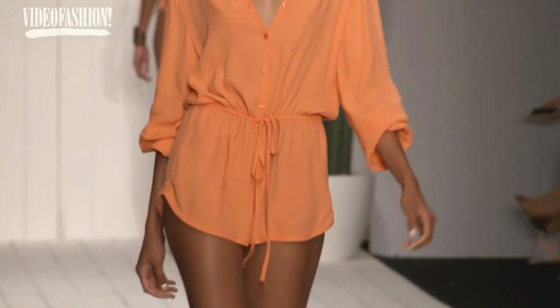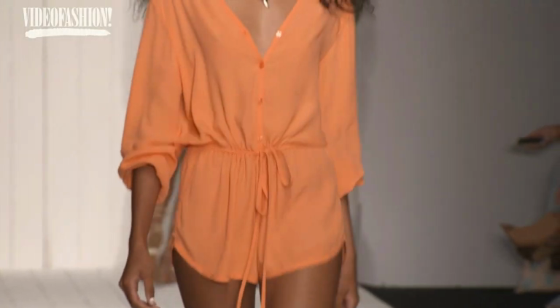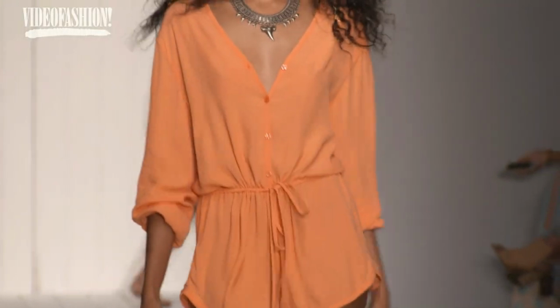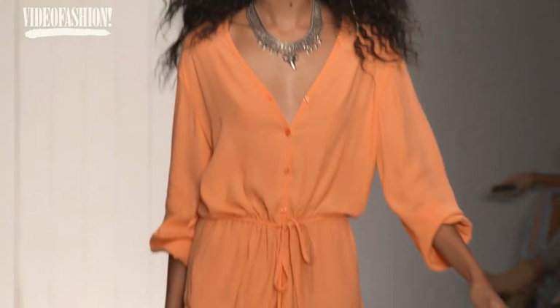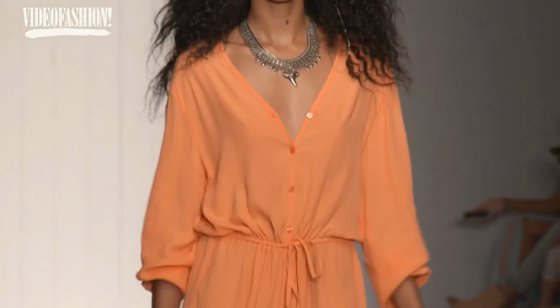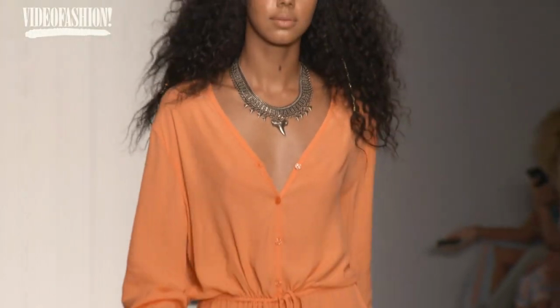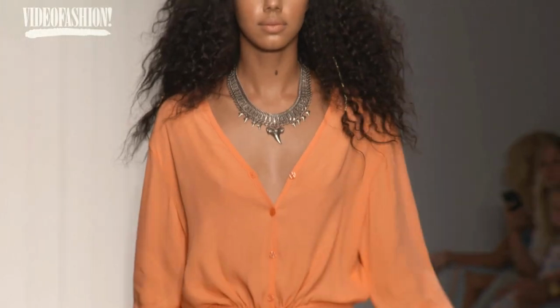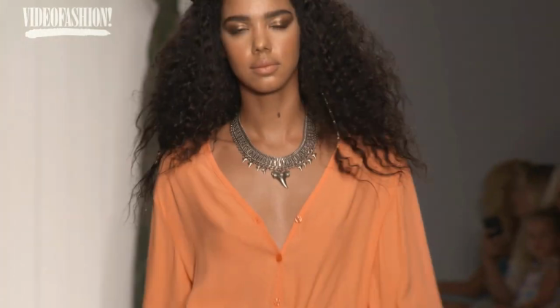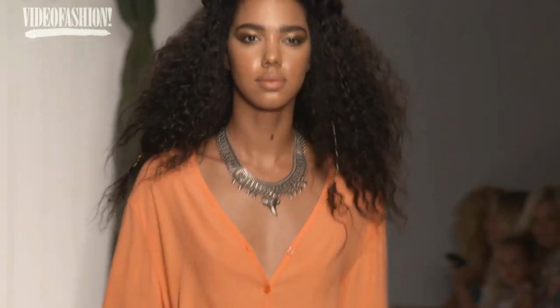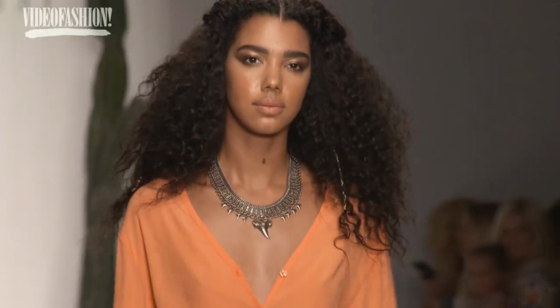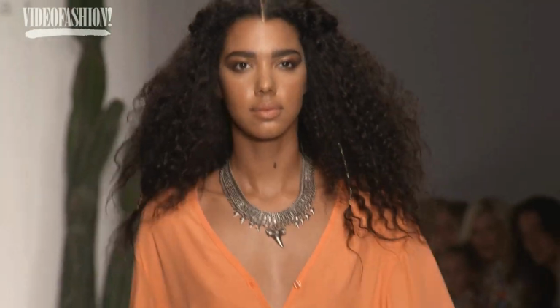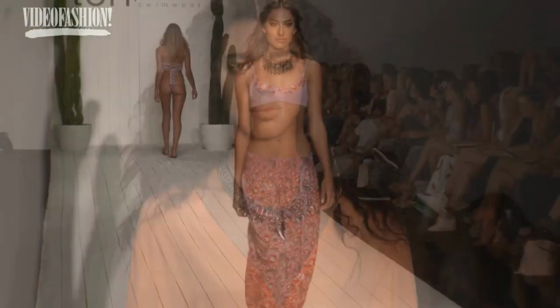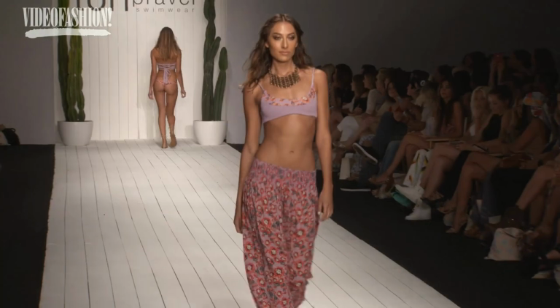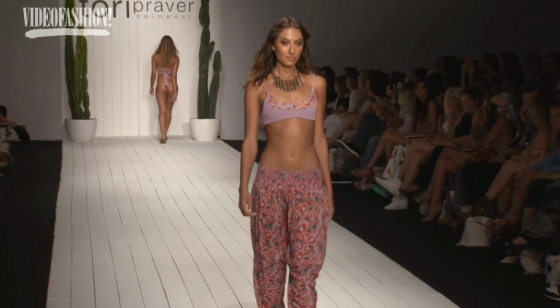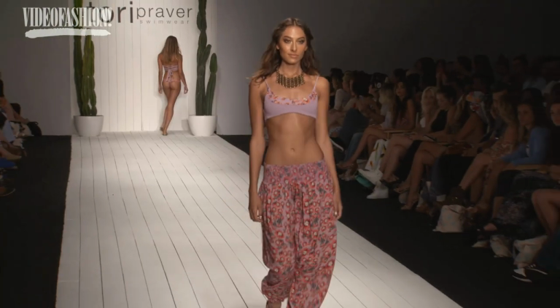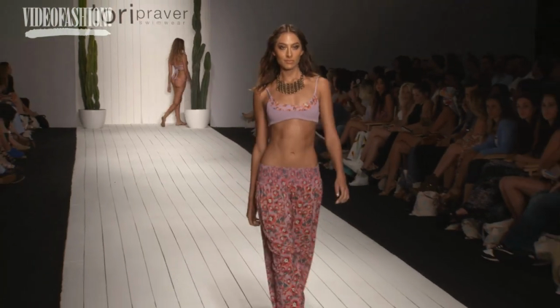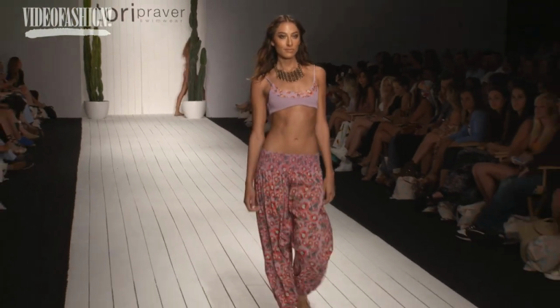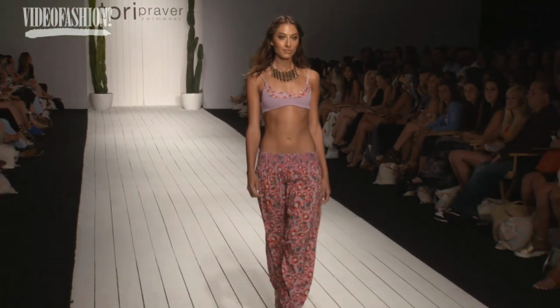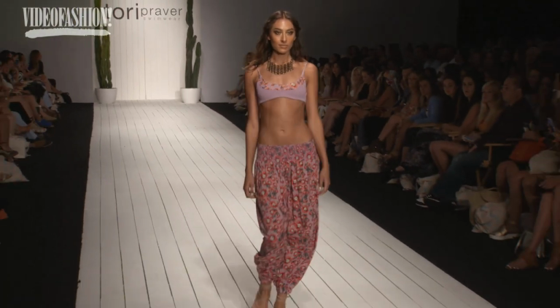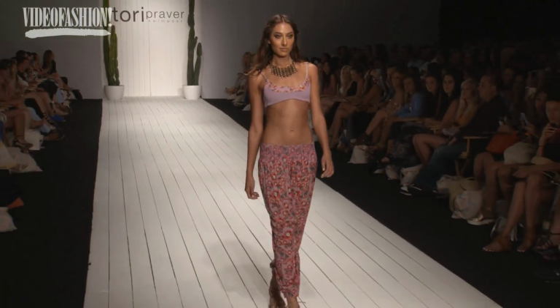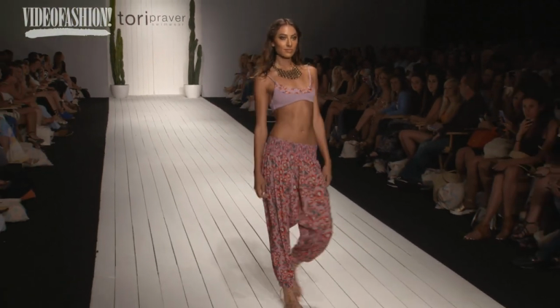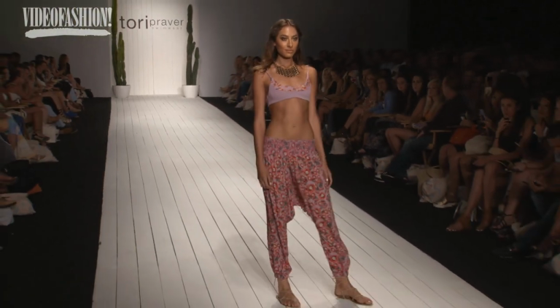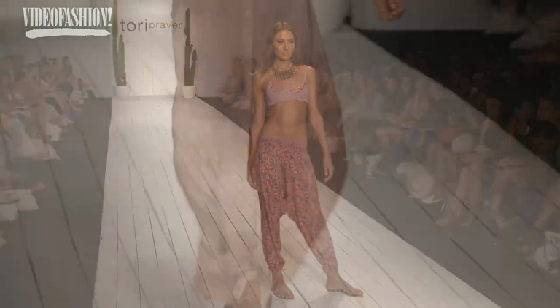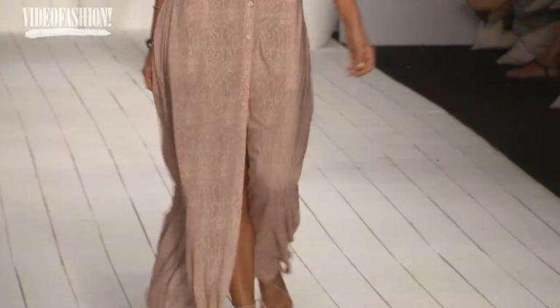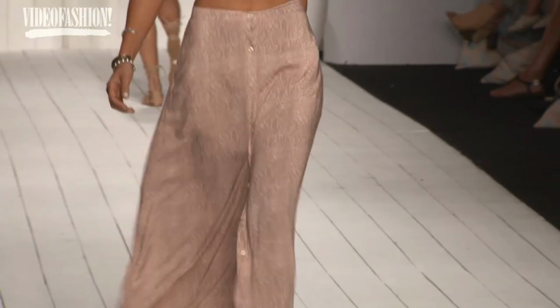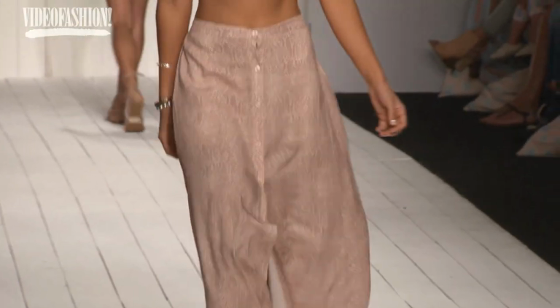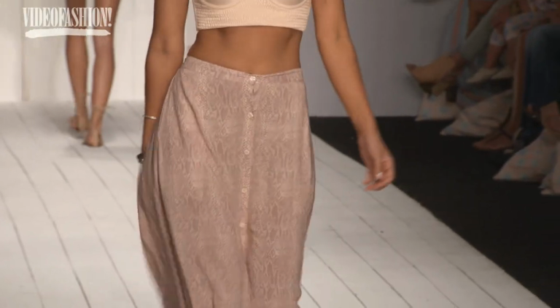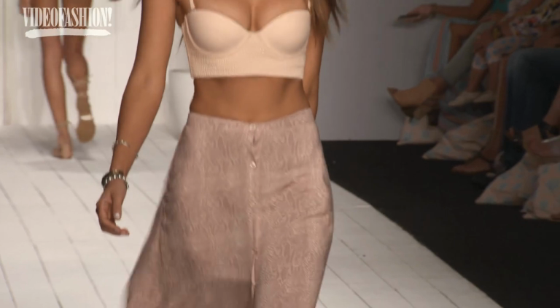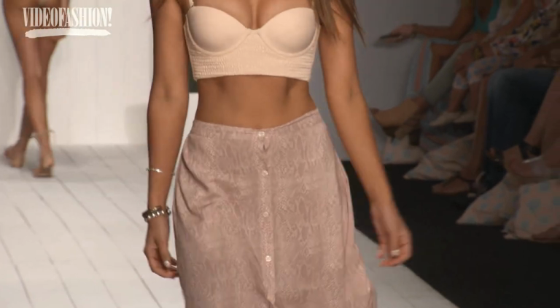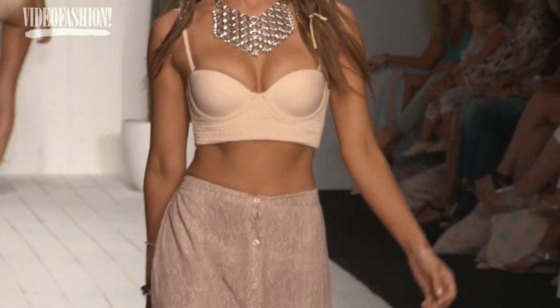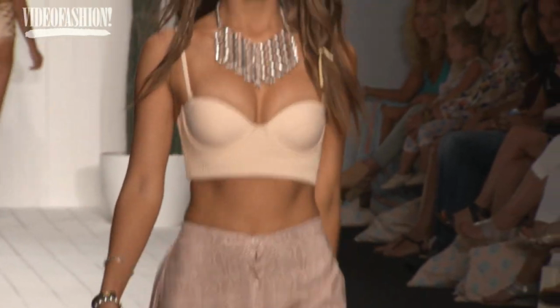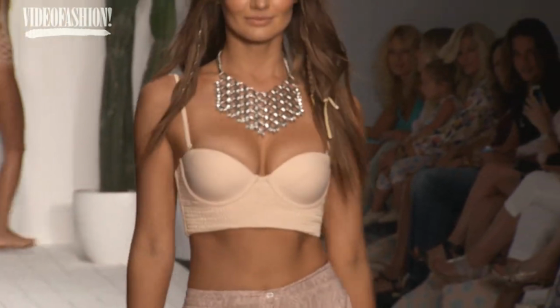We expanded the ready-to-wear — we're doing kimonos, different bottoms, a pair of harem pants, a maxi skirt, a little crop top, and jumpers.